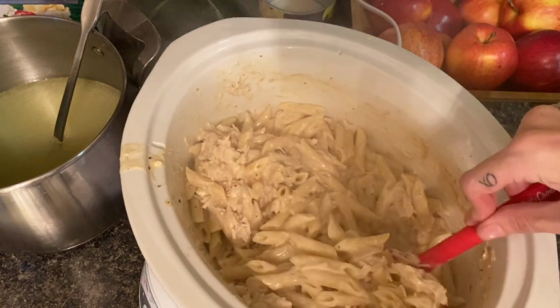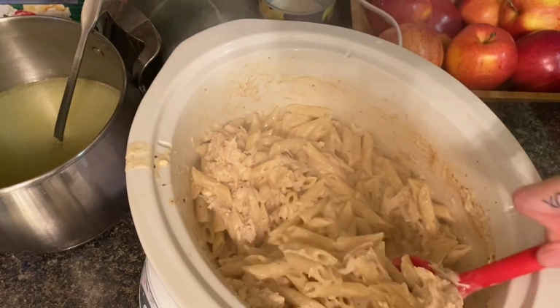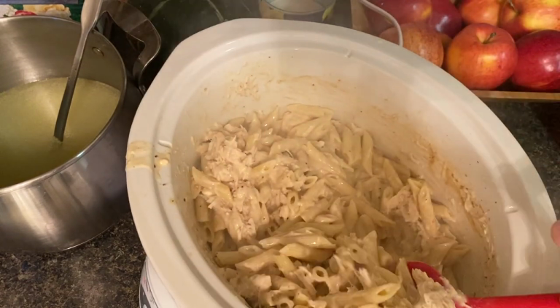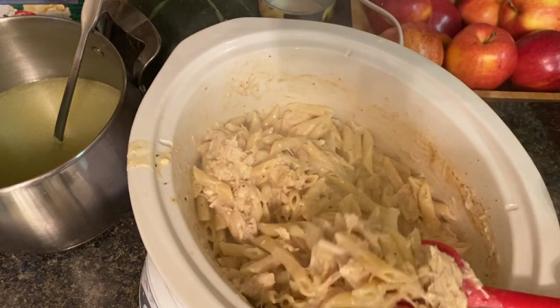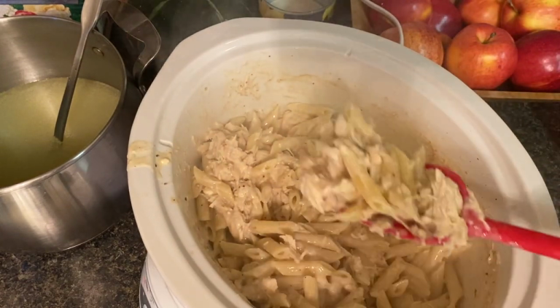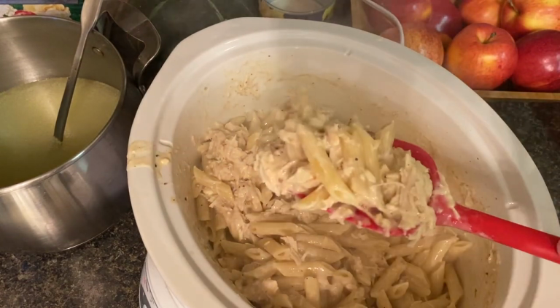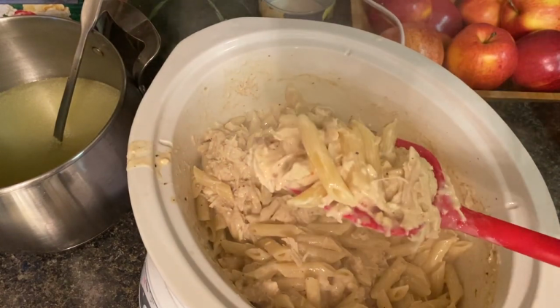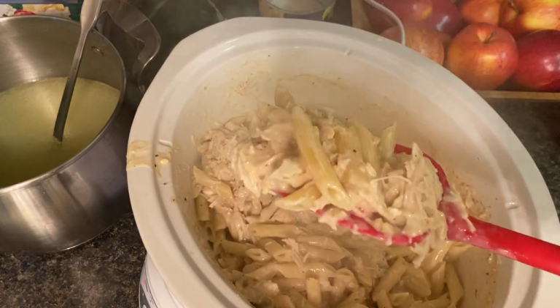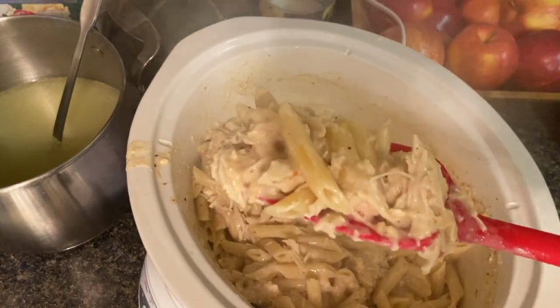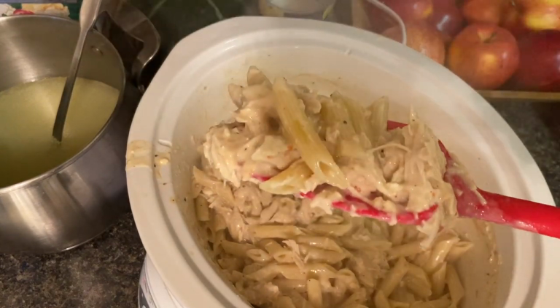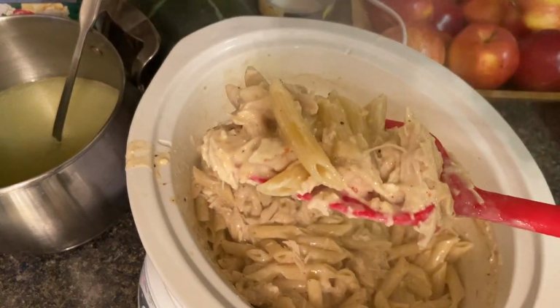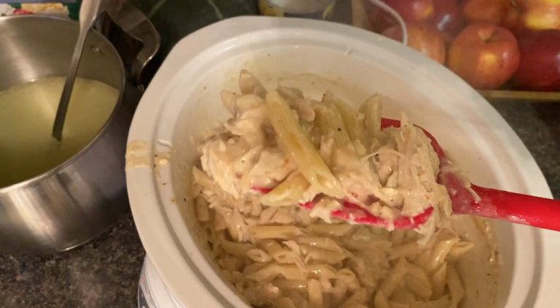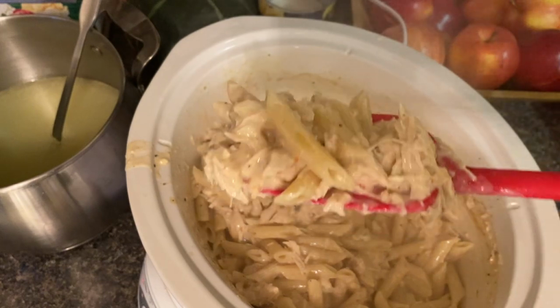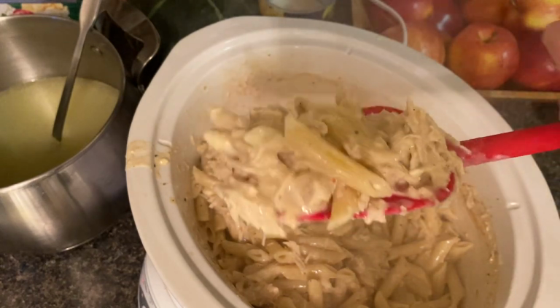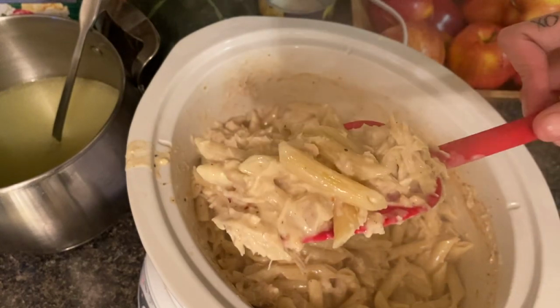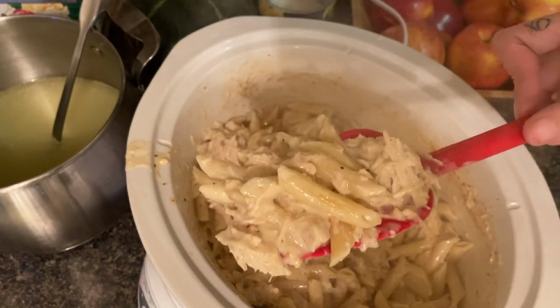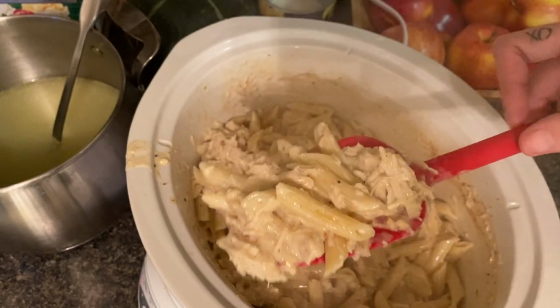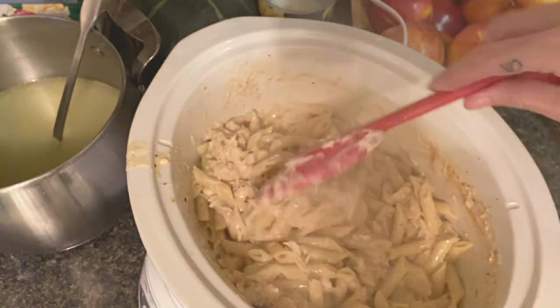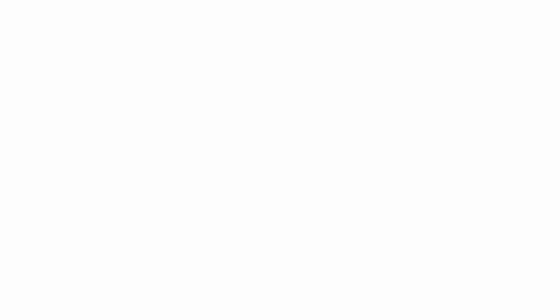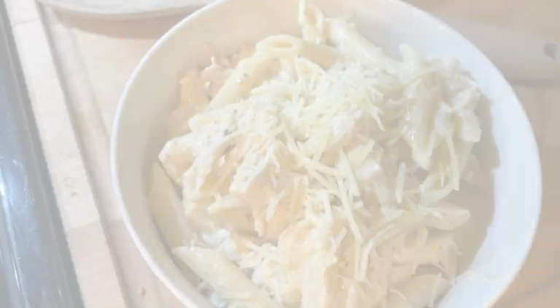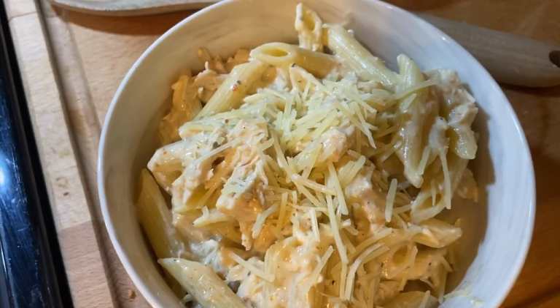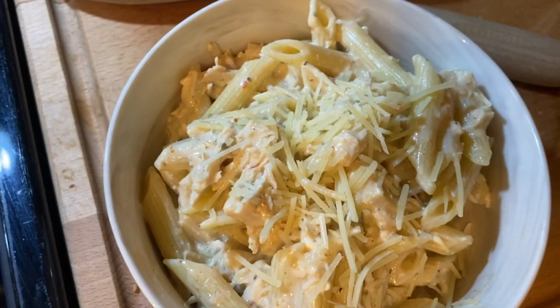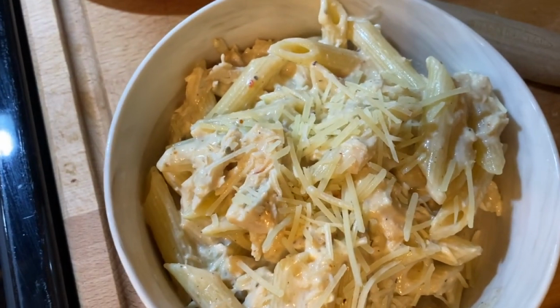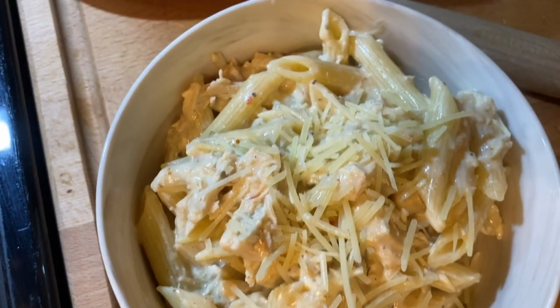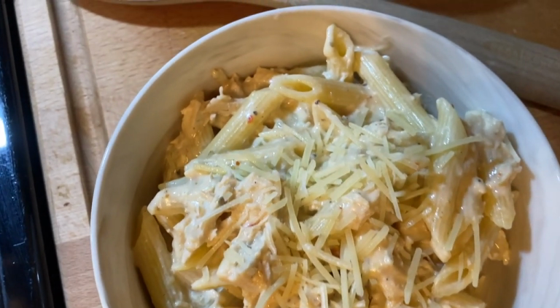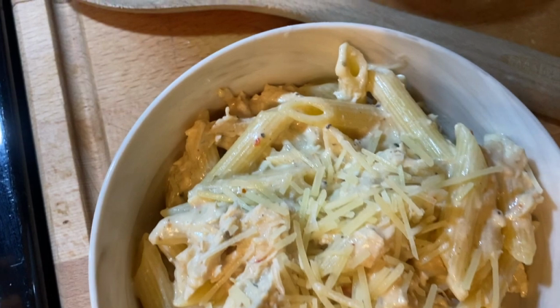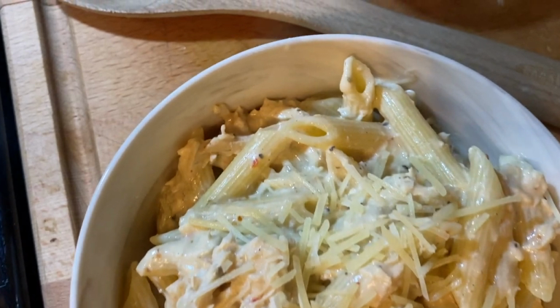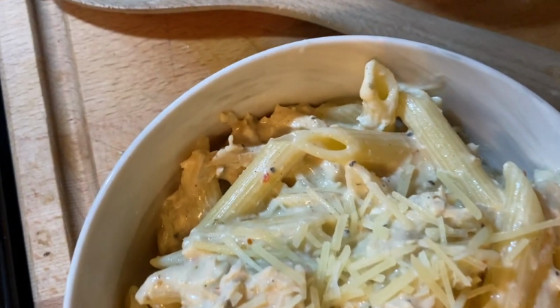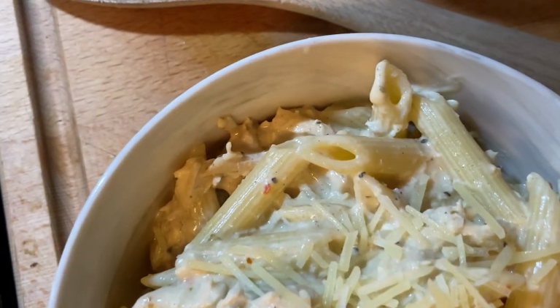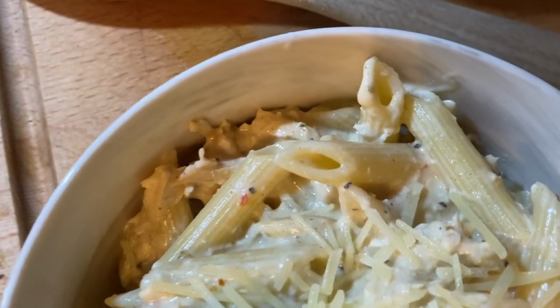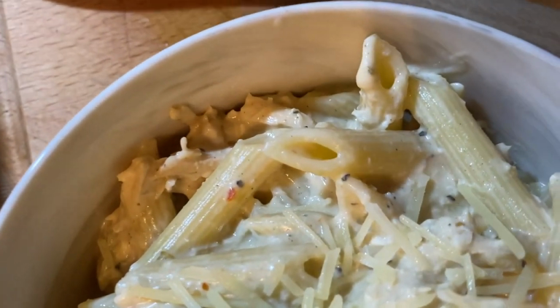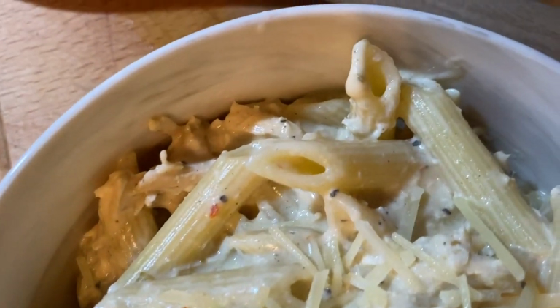This is absolutely delicious — it's much more mild than the olive garden version, so I highly suggest you try this and let me know if you do. I'm telling you, this was so so good.